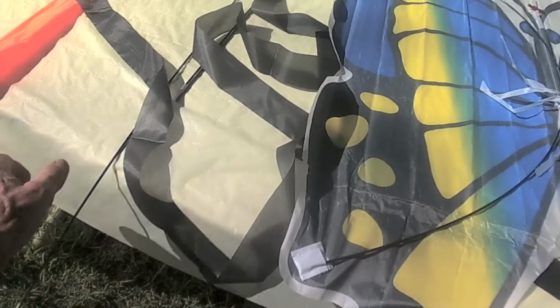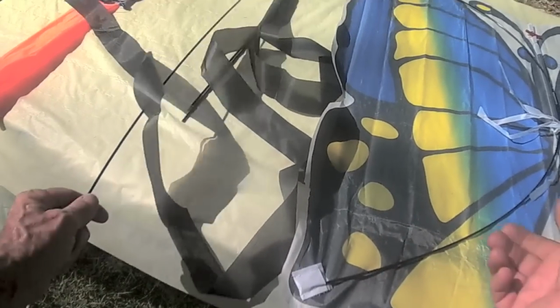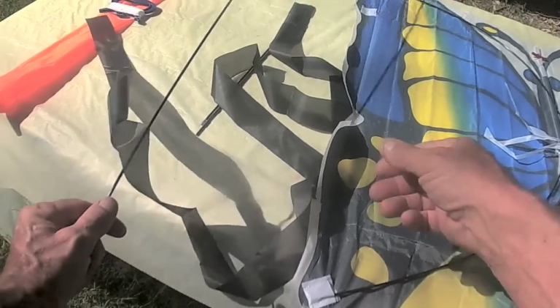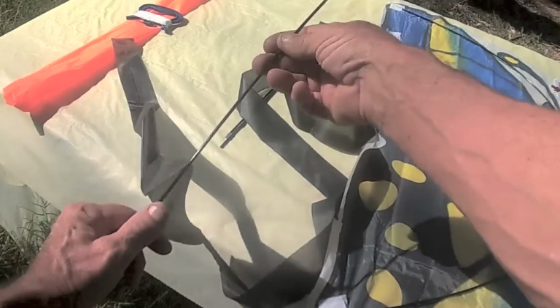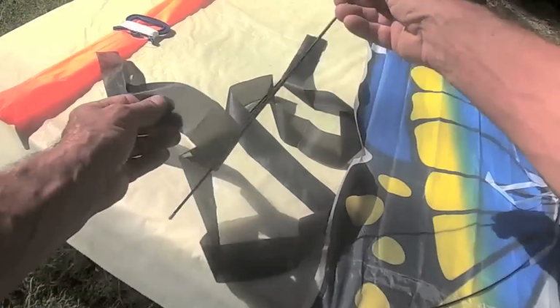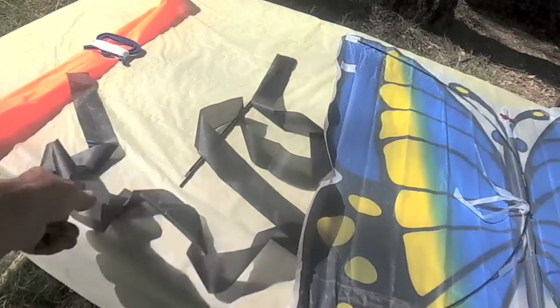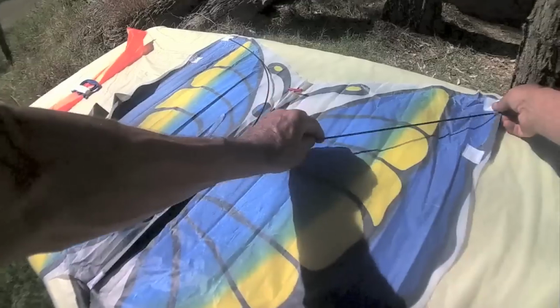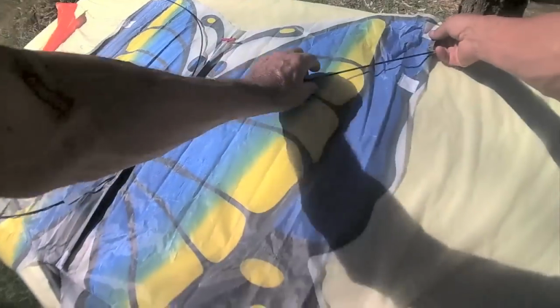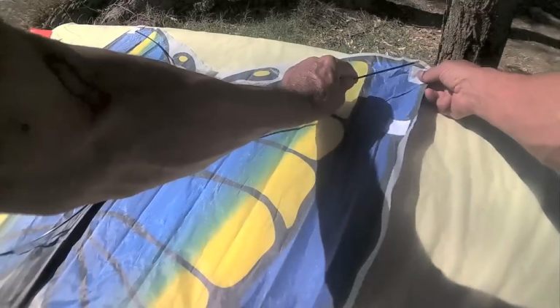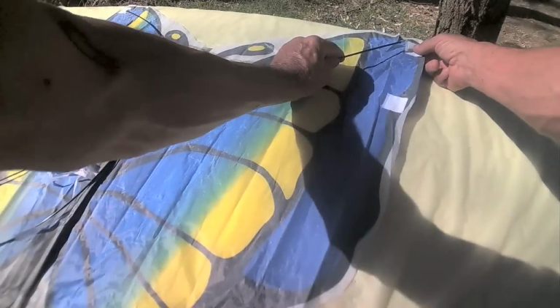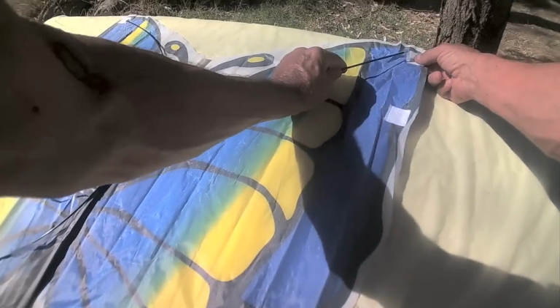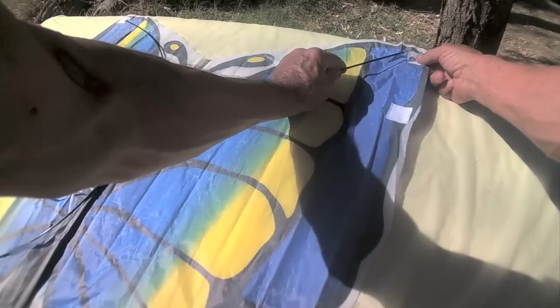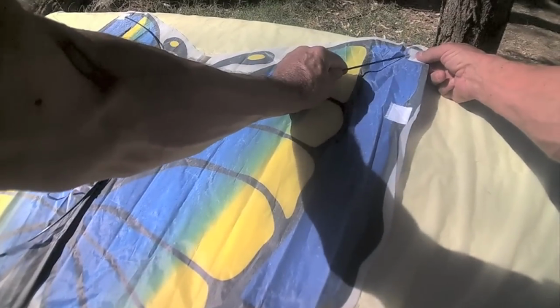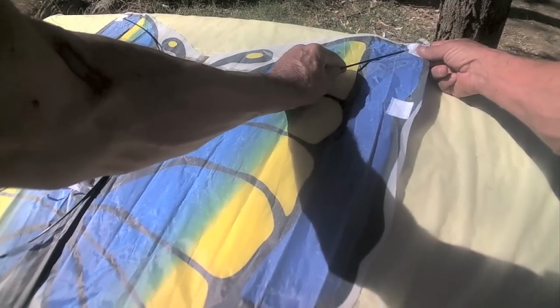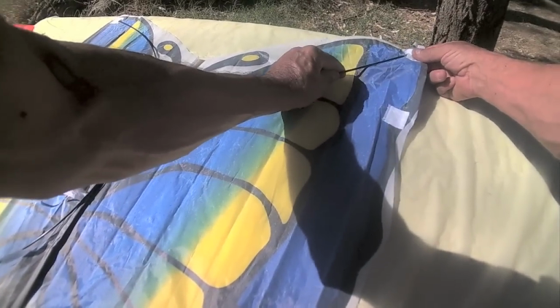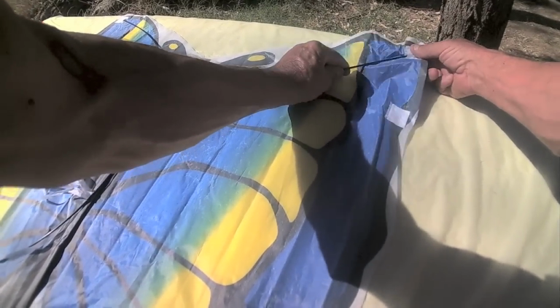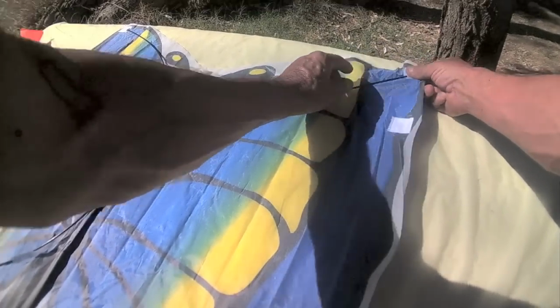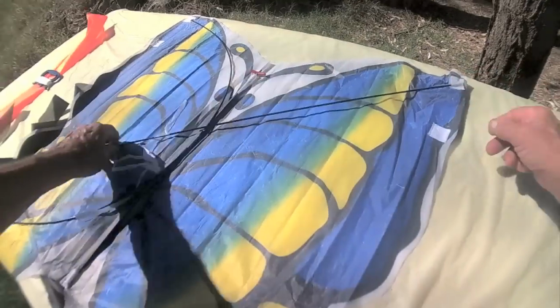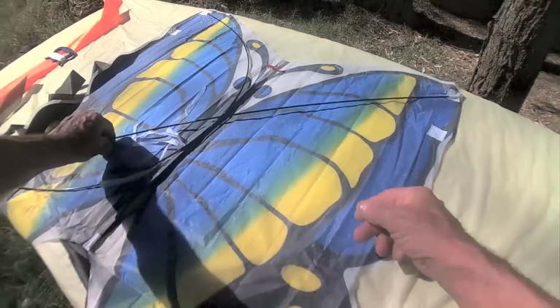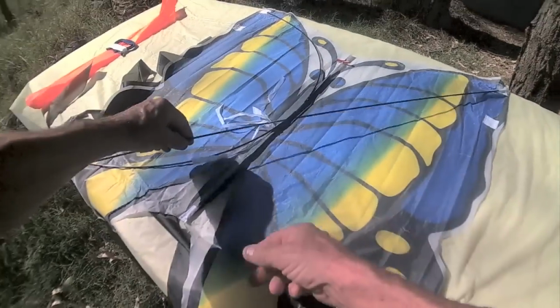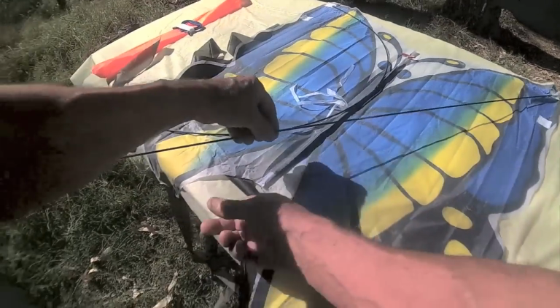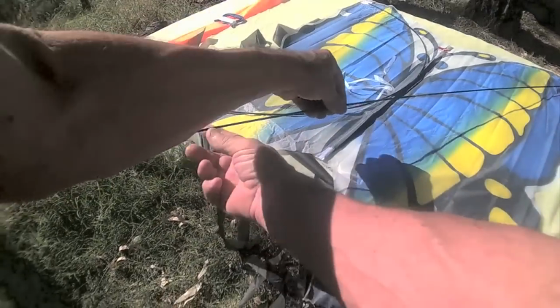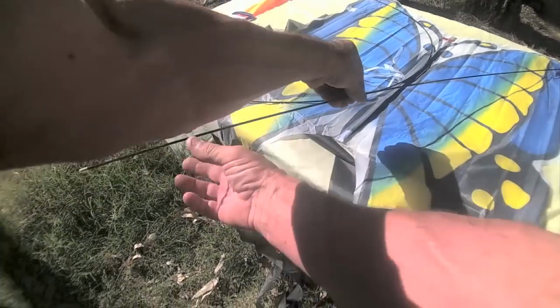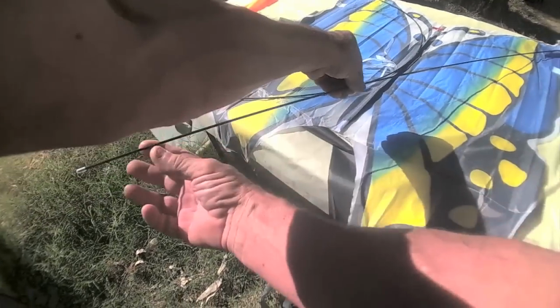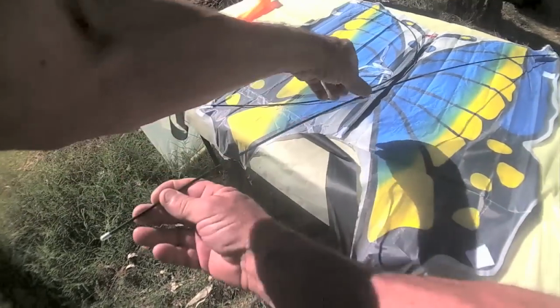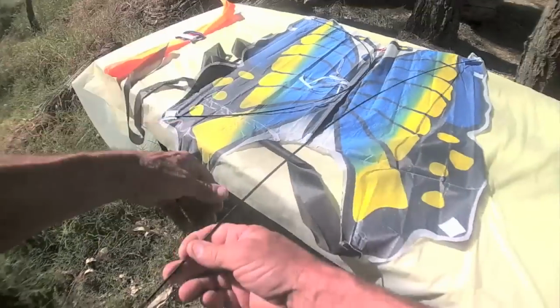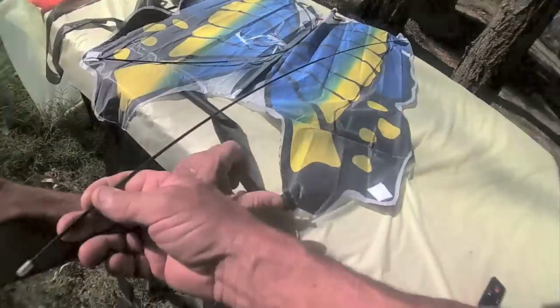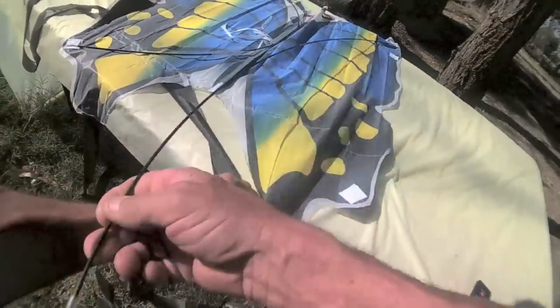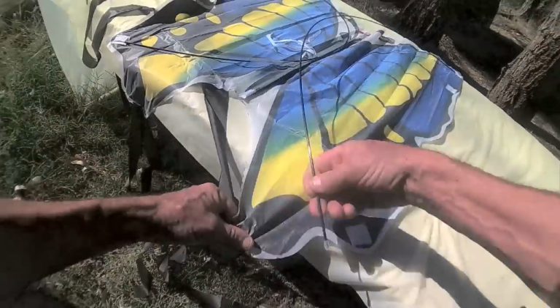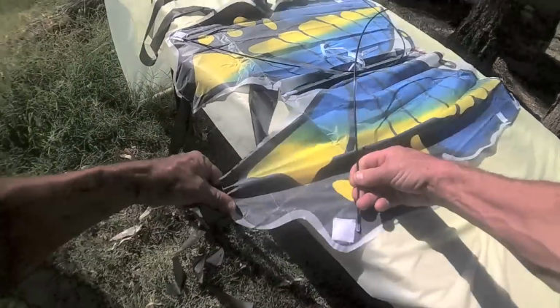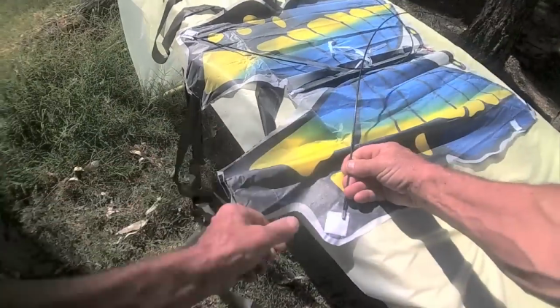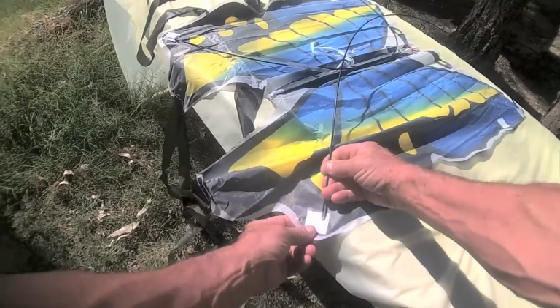It's pretty easy, isn't it? Put the top in first, swing this around, and put that in there.